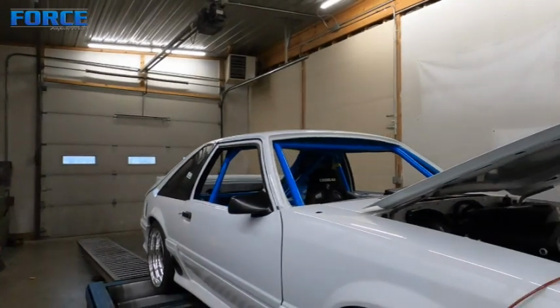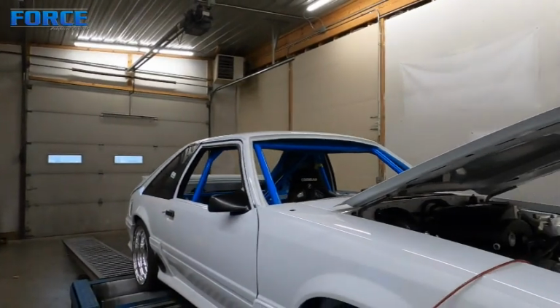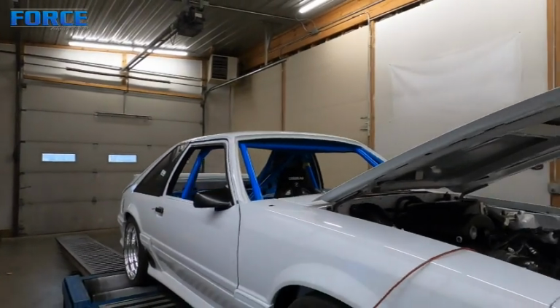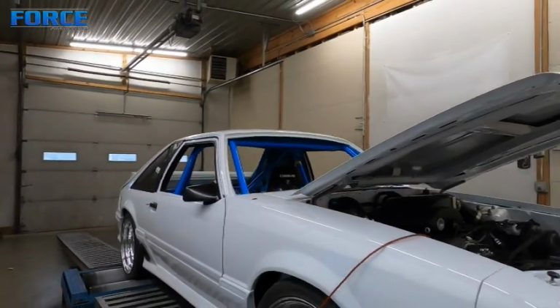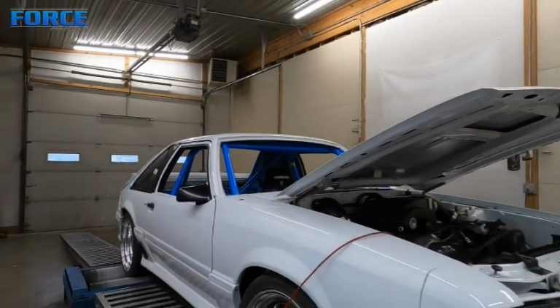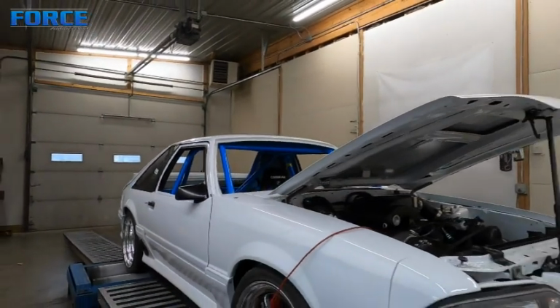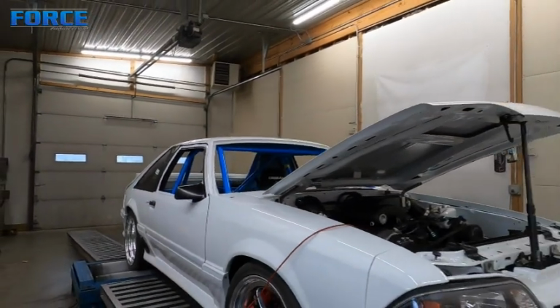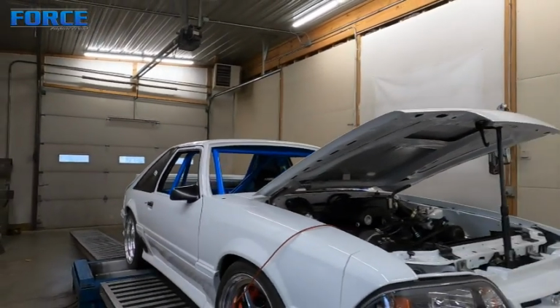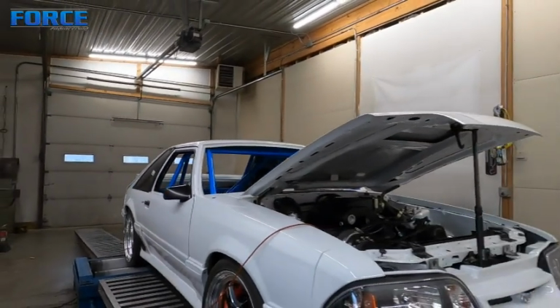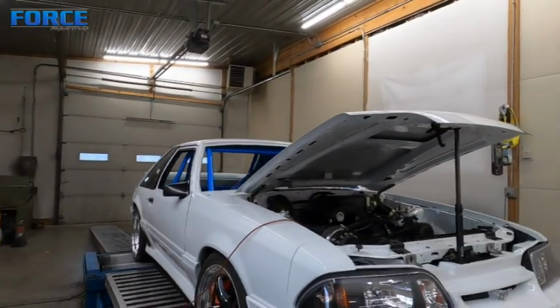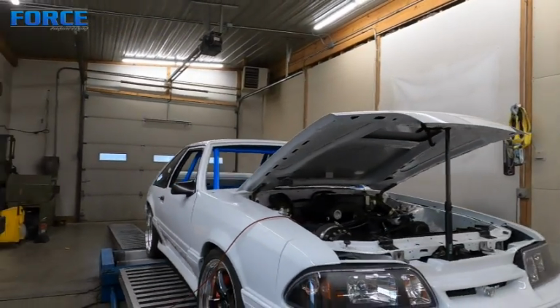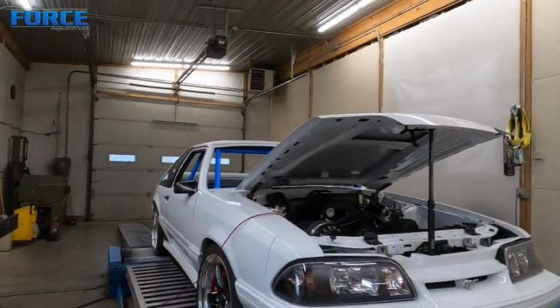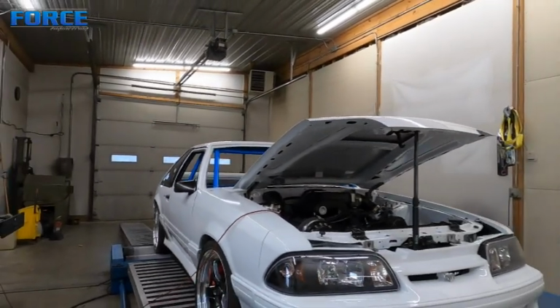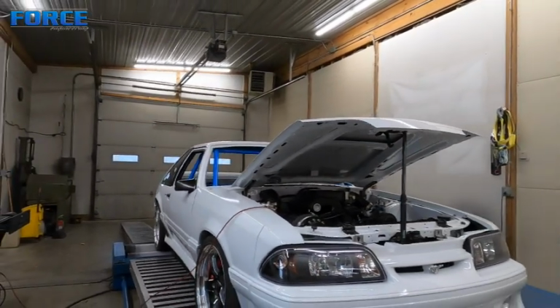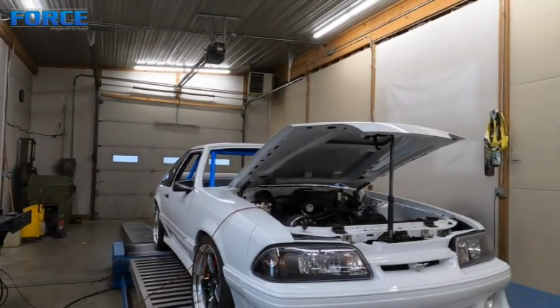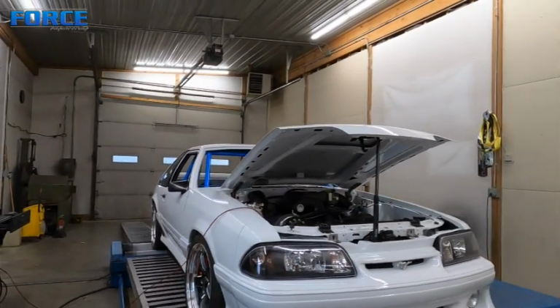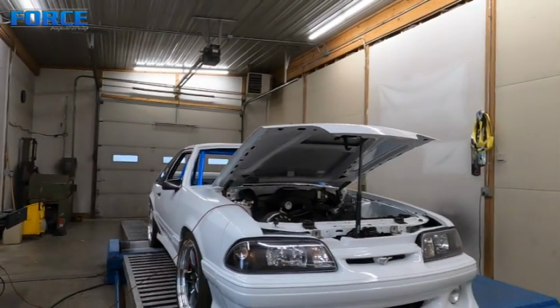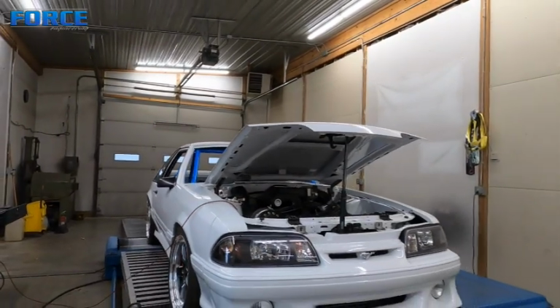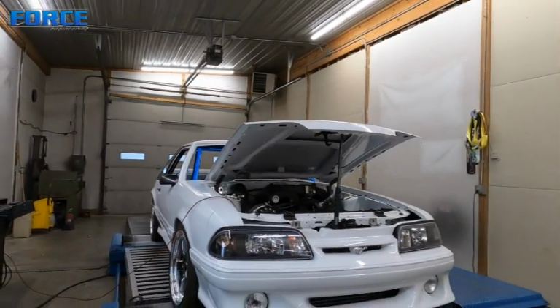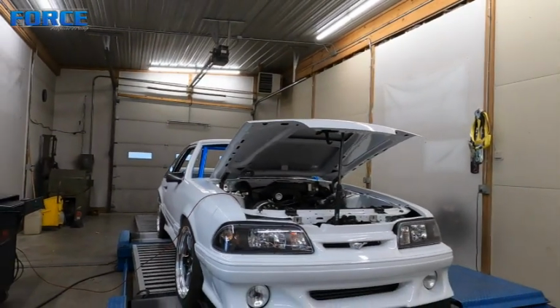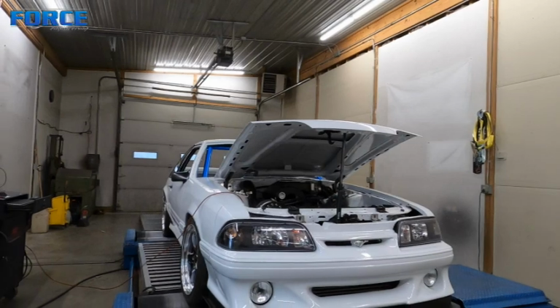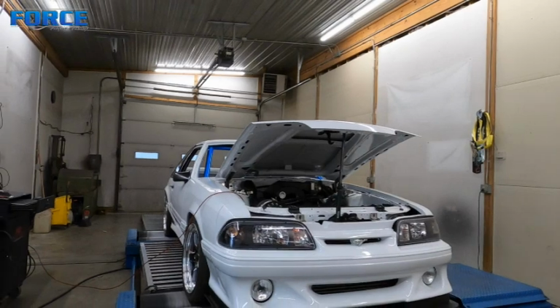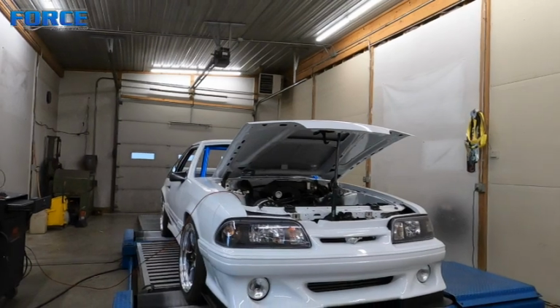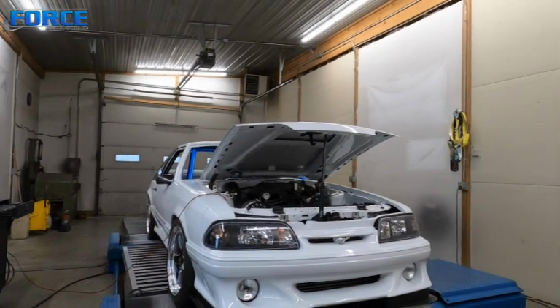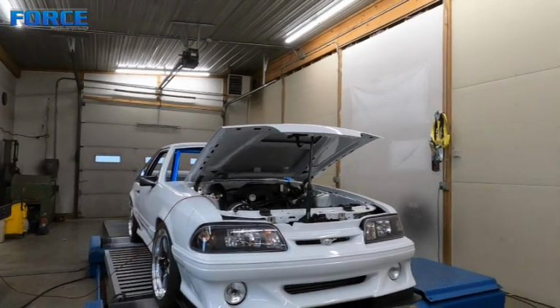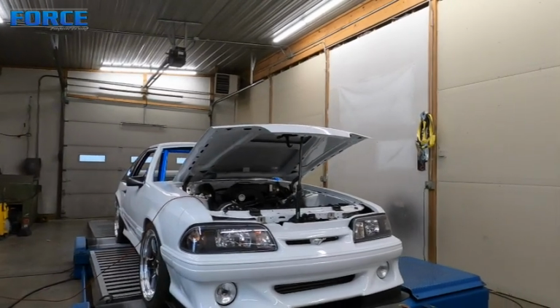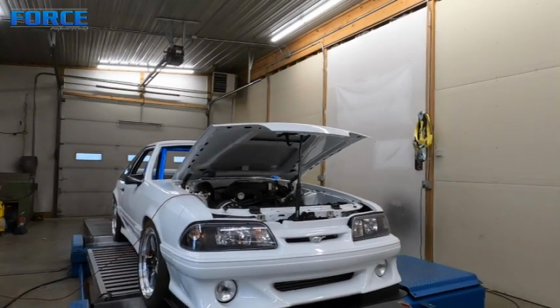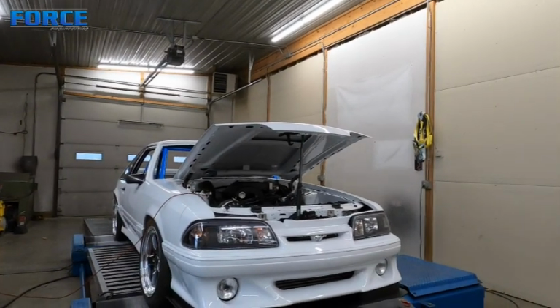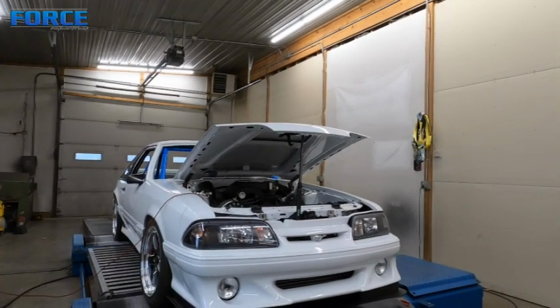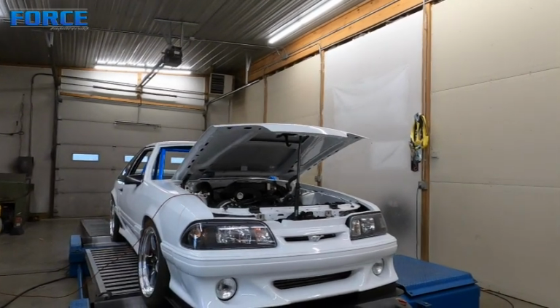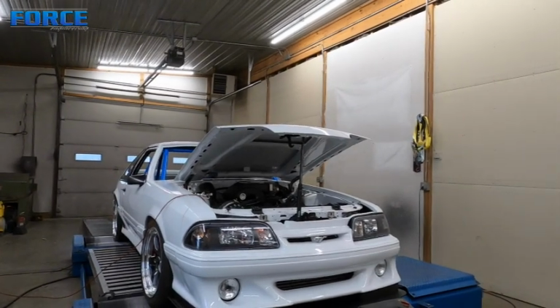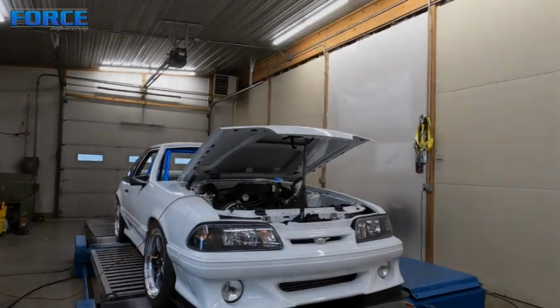That's it for this thing. I'm going to get it off the dyno and tell all you guys to come get it. Cool project.